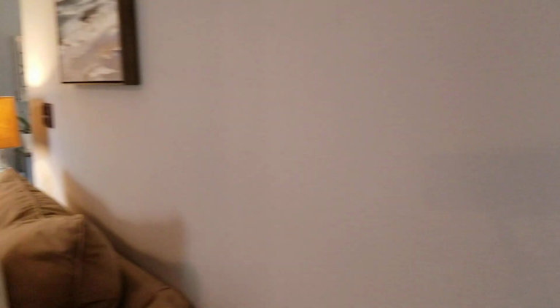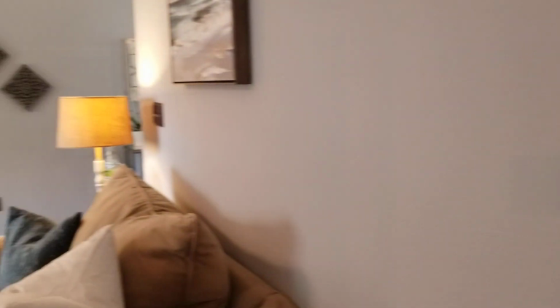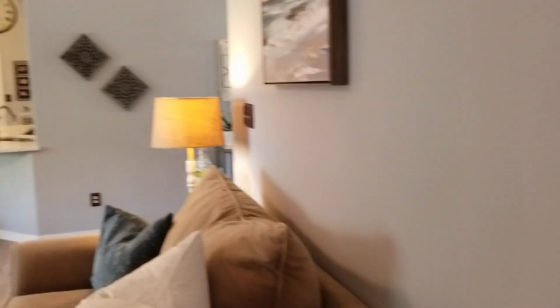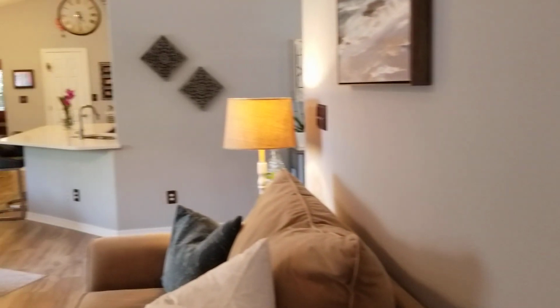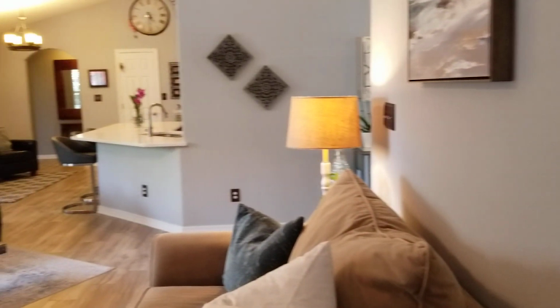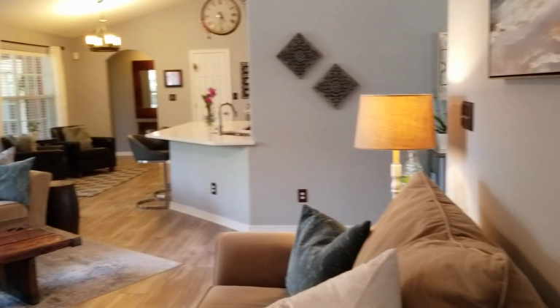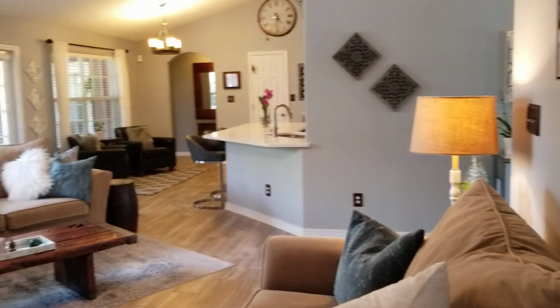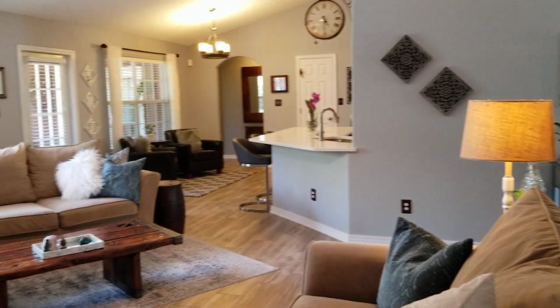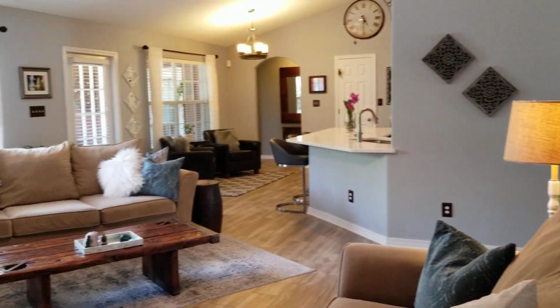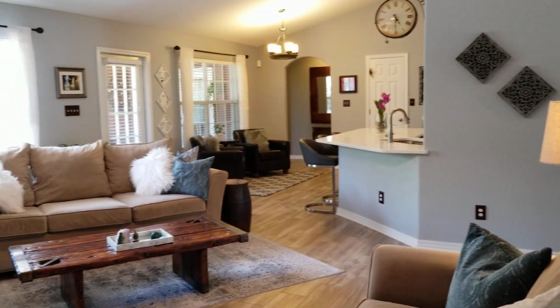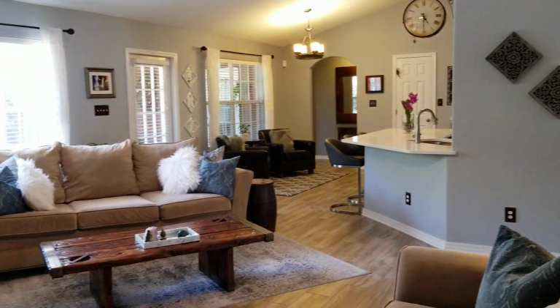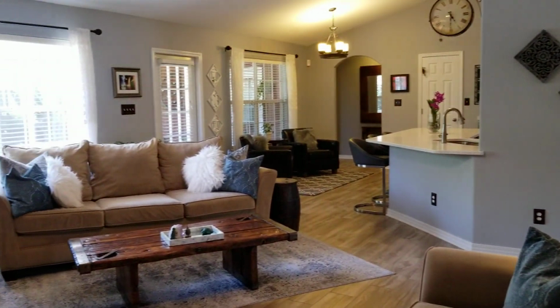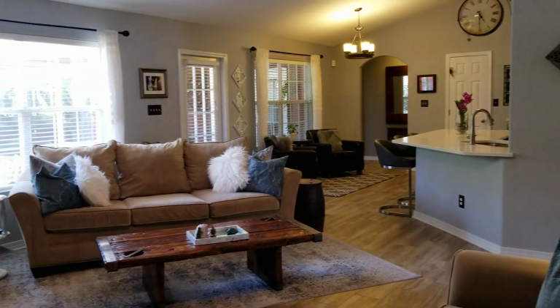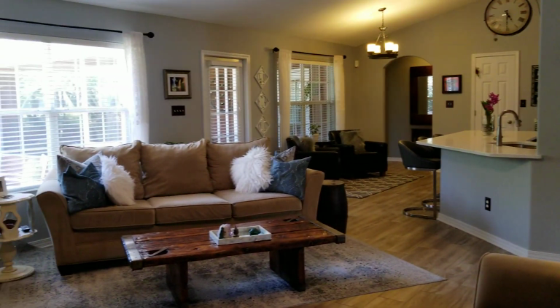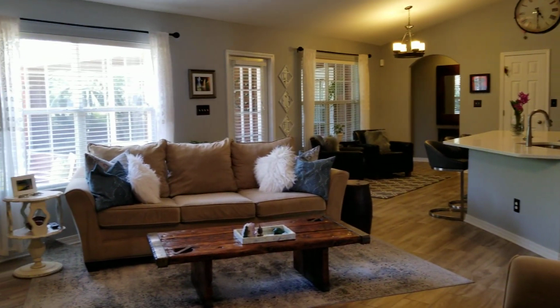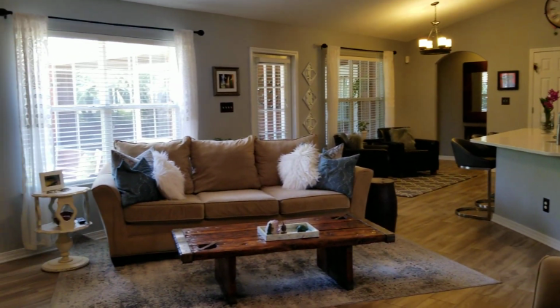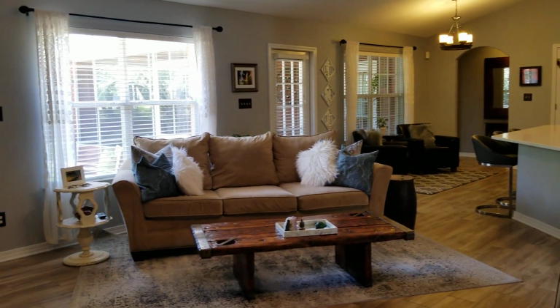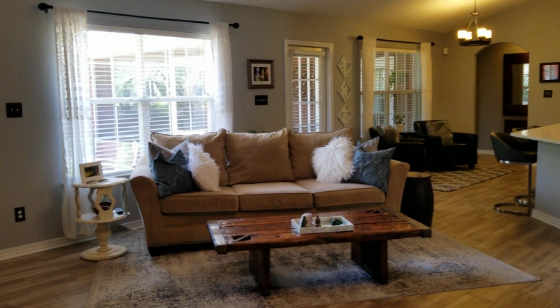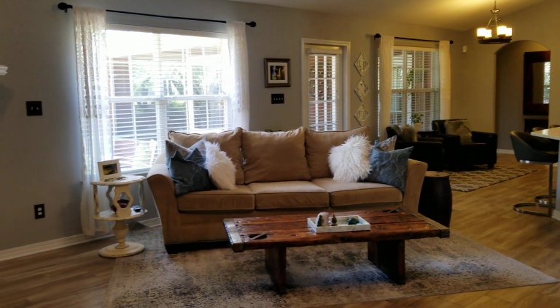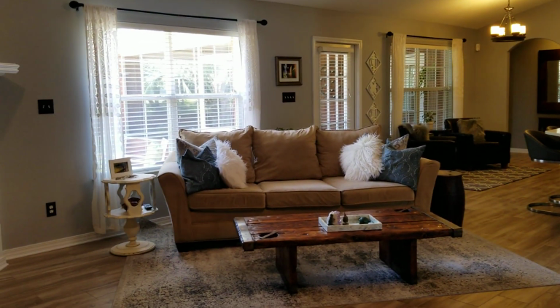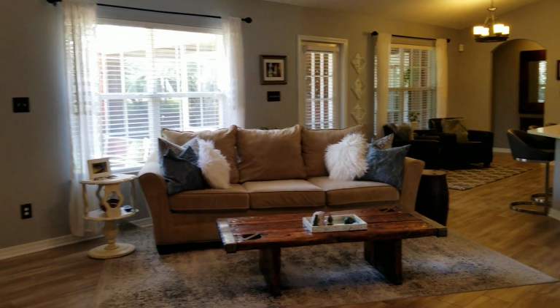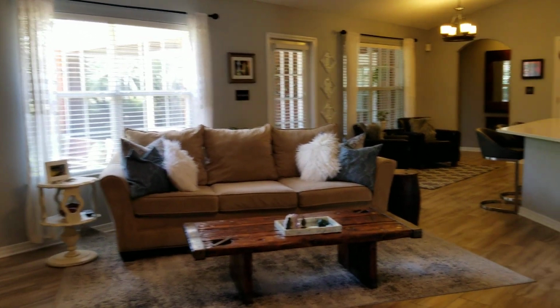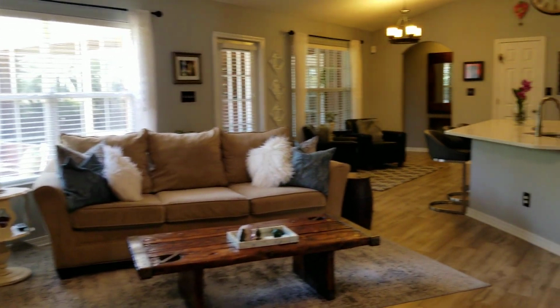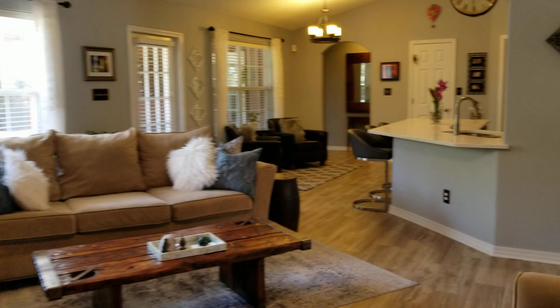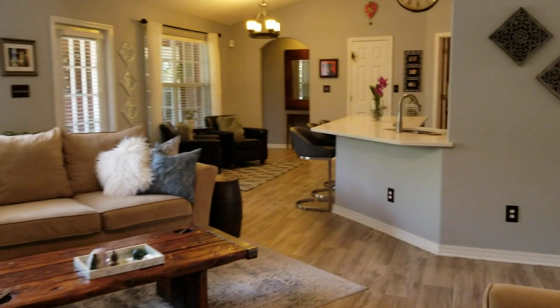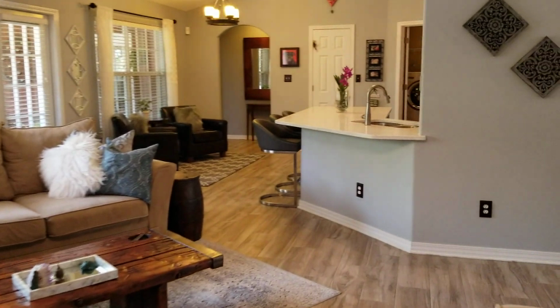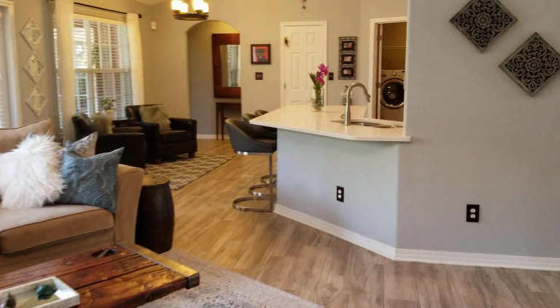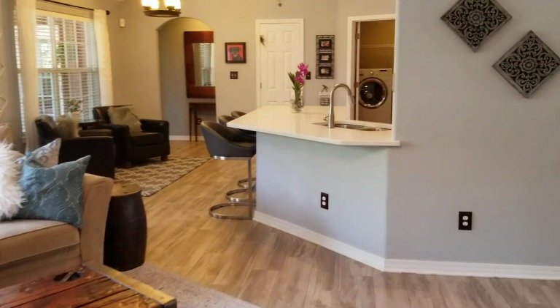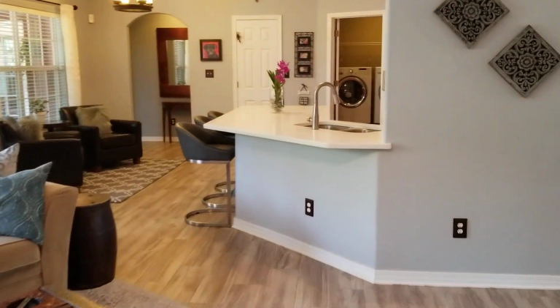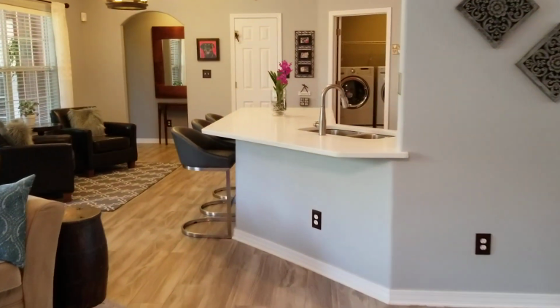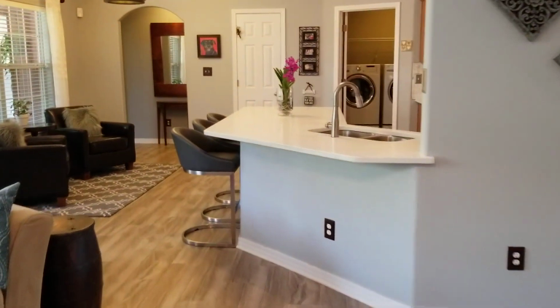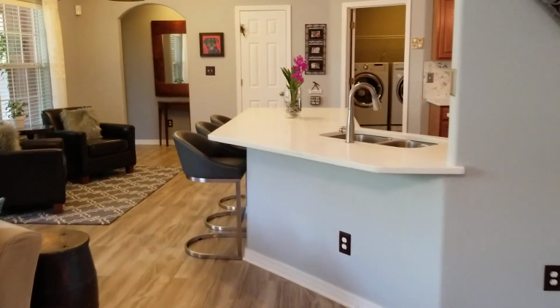This gives you a nice view of the living room over here. Again, open floor plan with the master over there on the other side of the house, giving a little bit of separation.